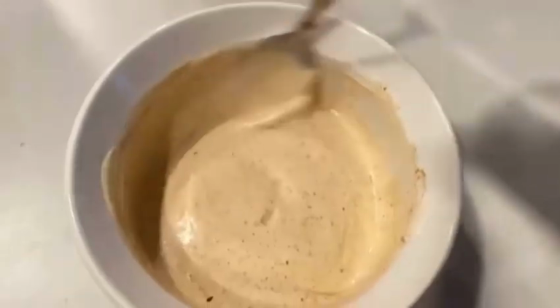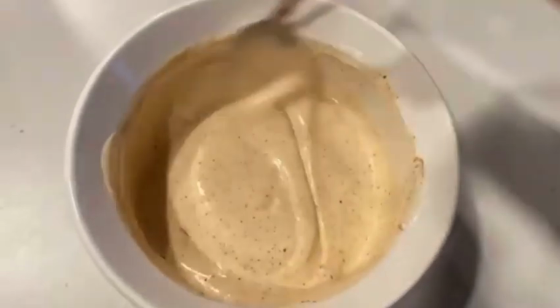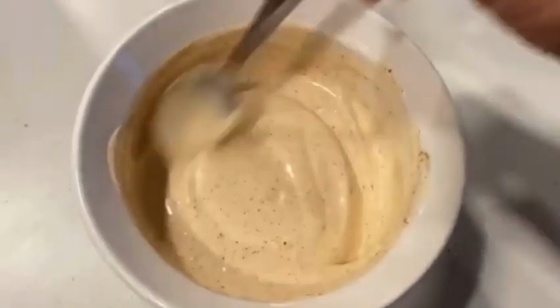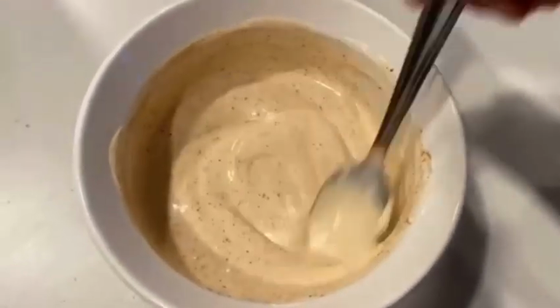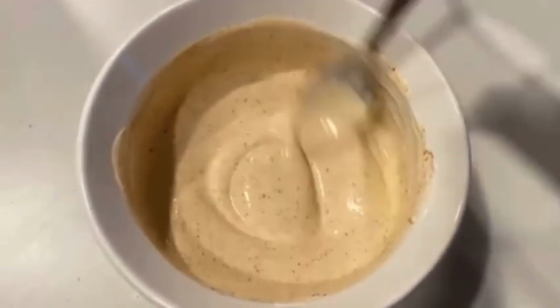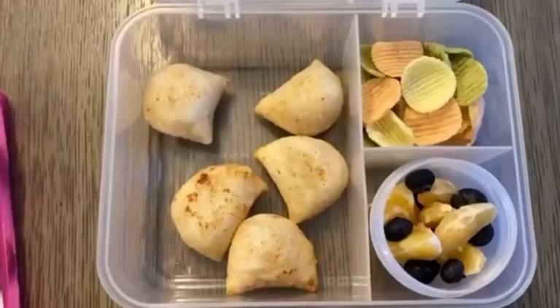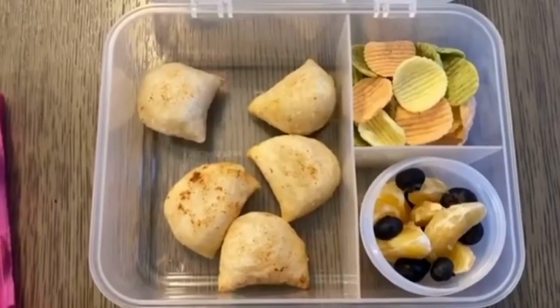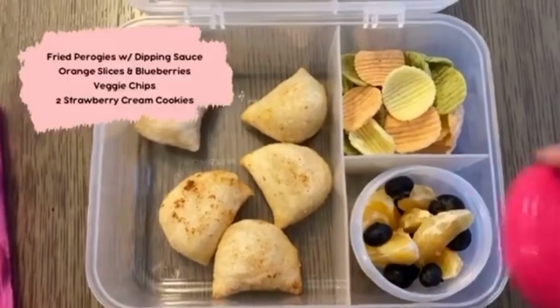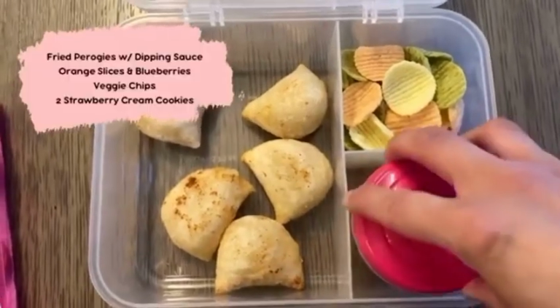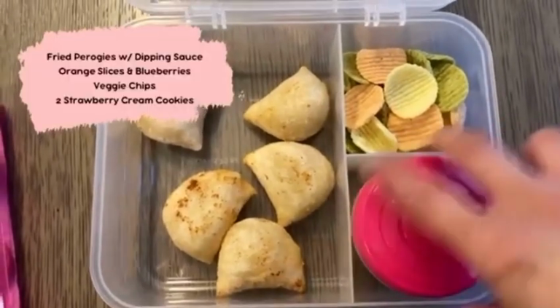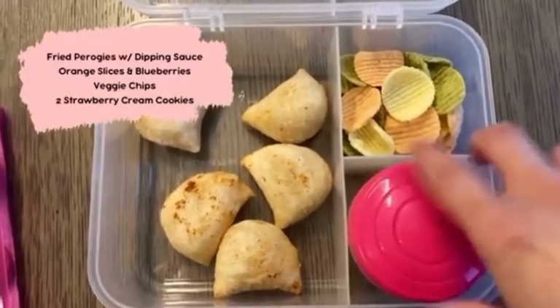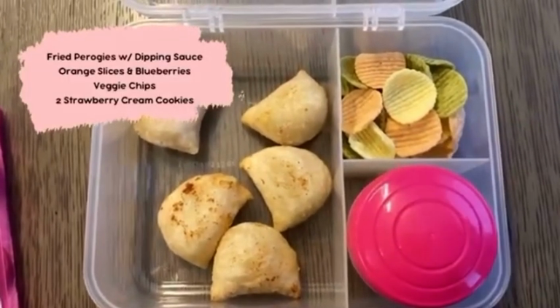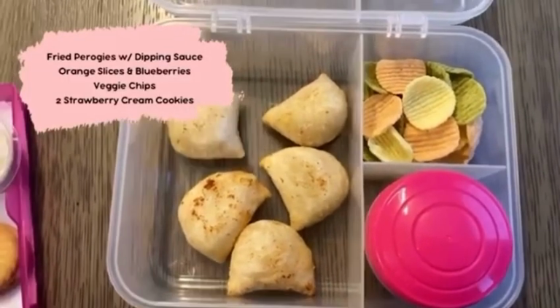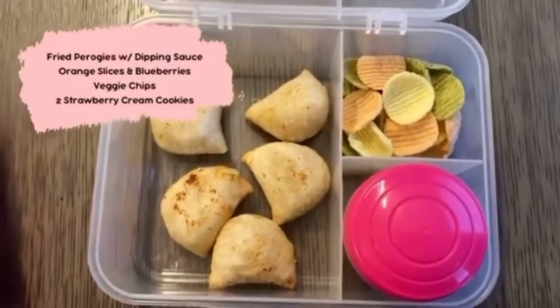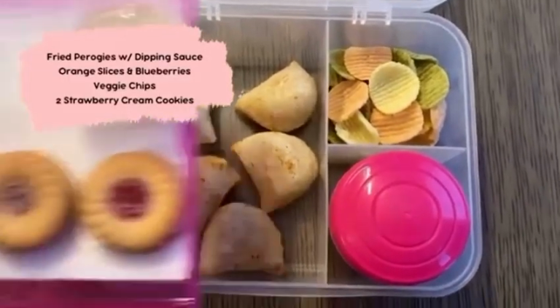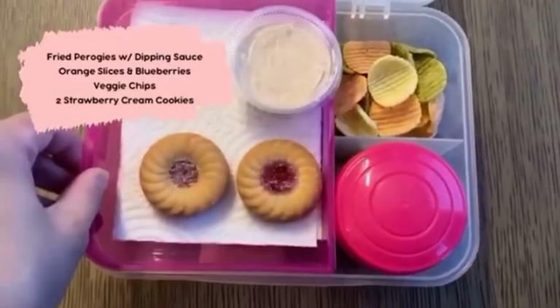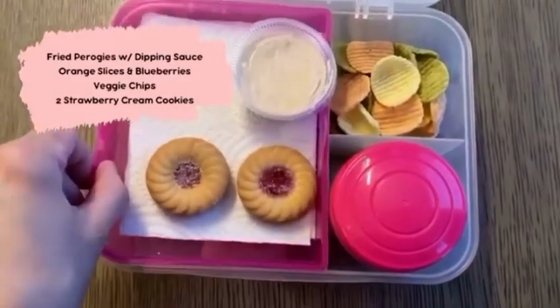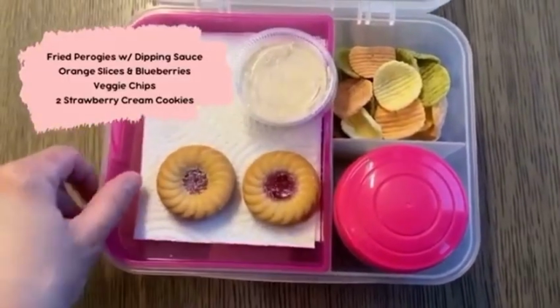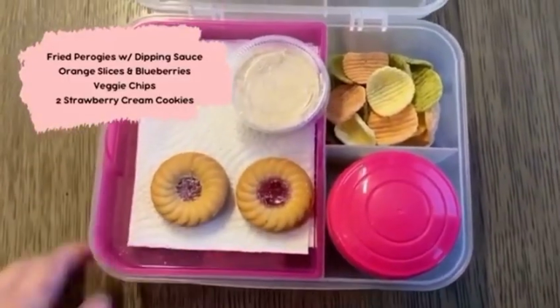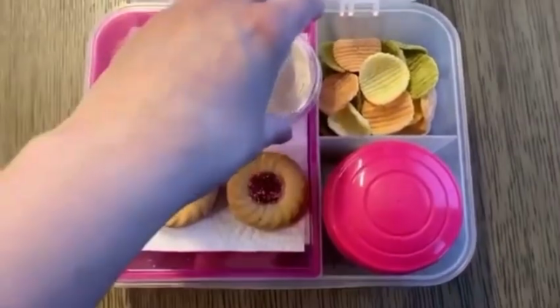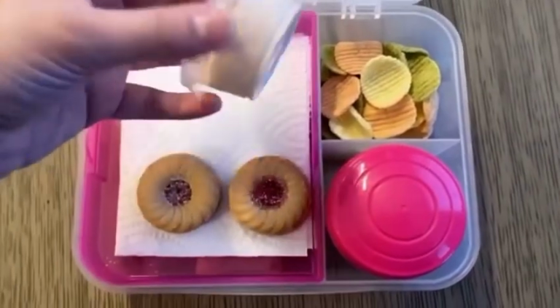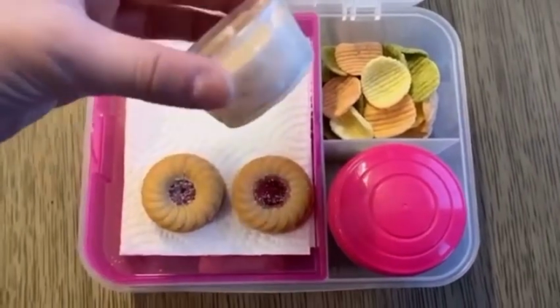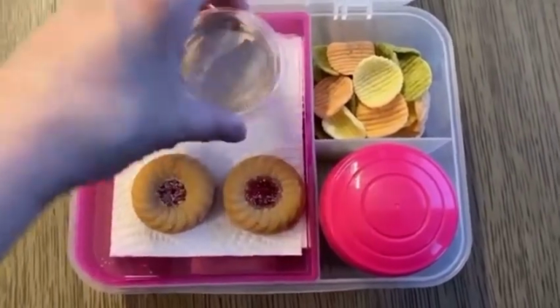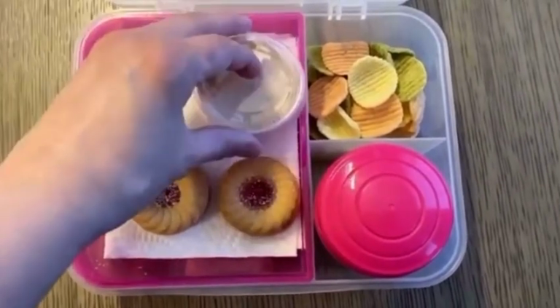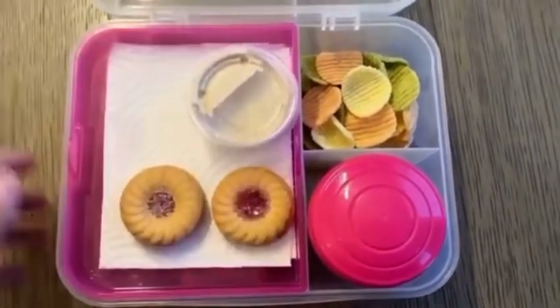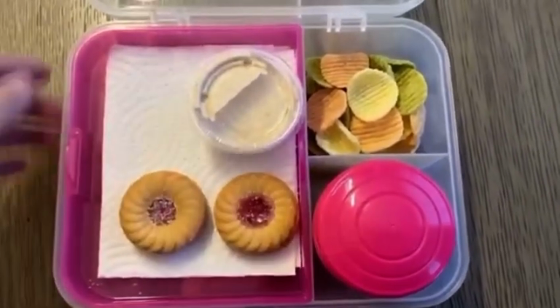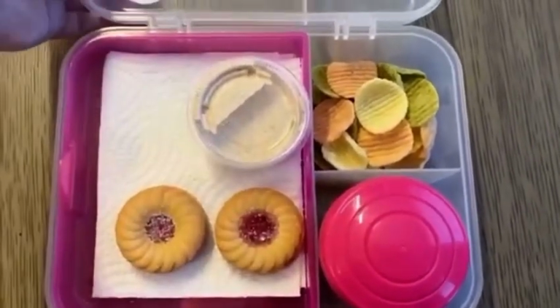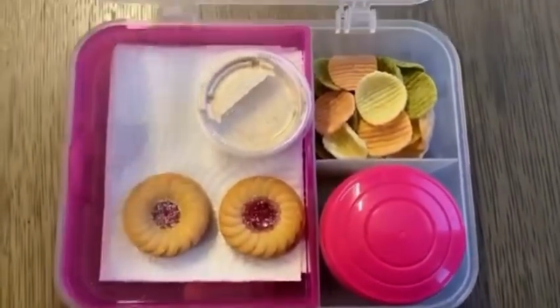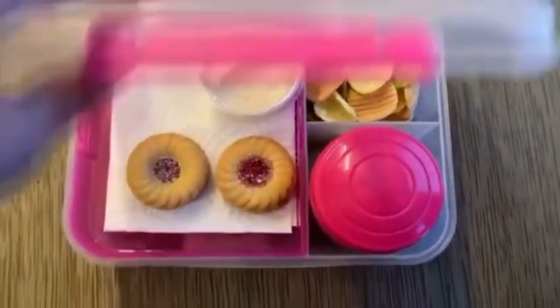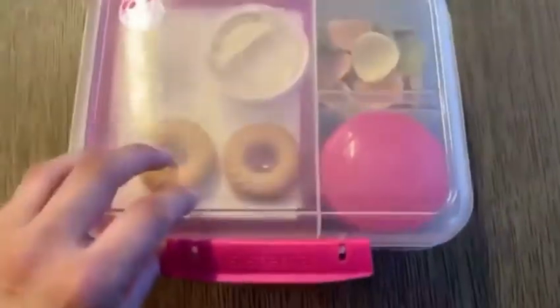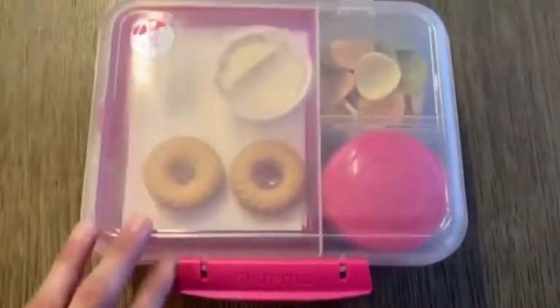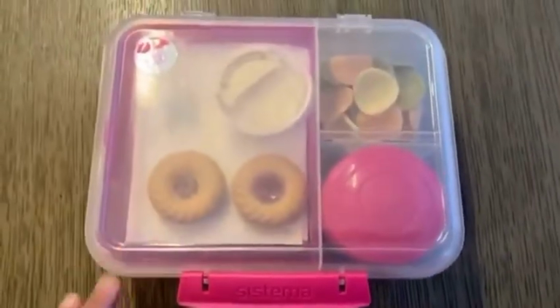Day number four consists of my homemade dipping sauce, which I do have listed in the description box below, fried pierogies, some orange slices and blueberries mixed together, some veggie chips, and two cookies.